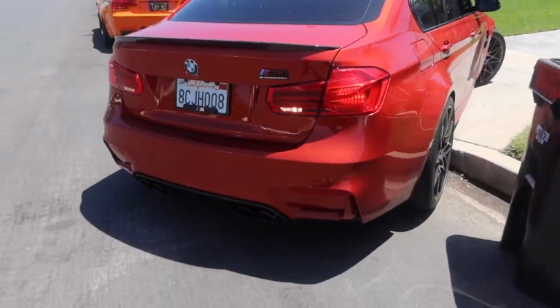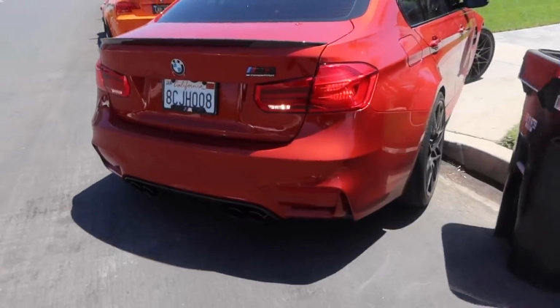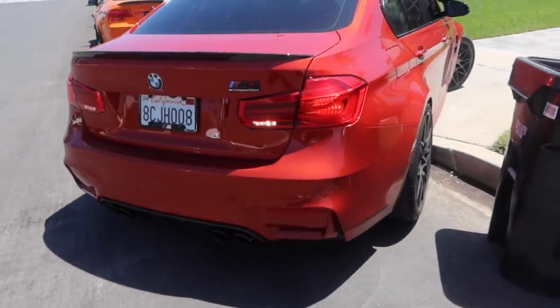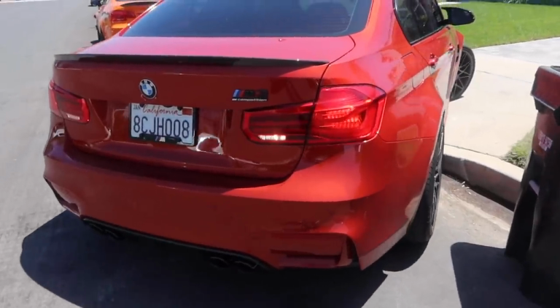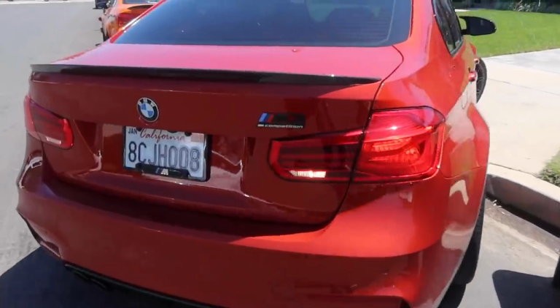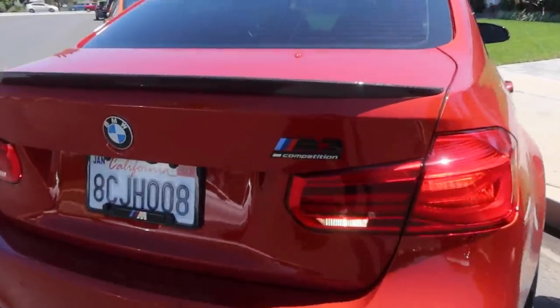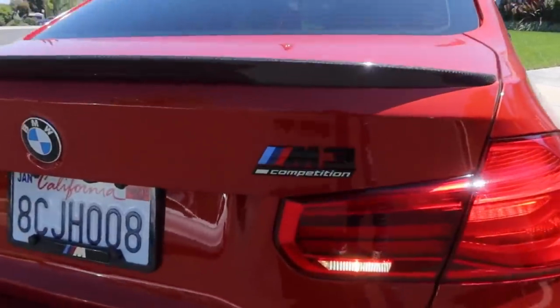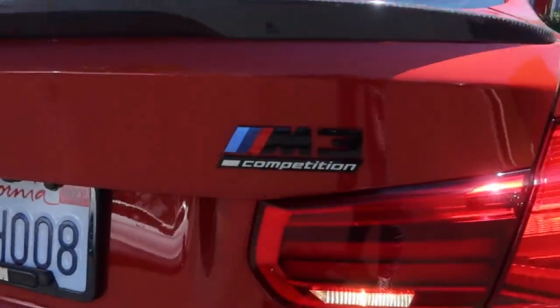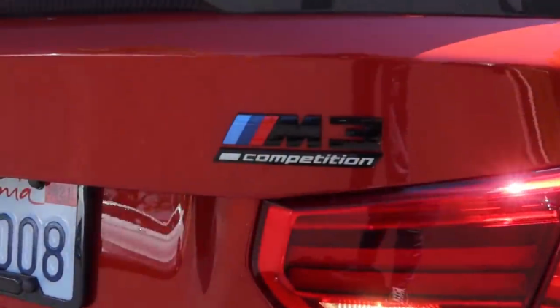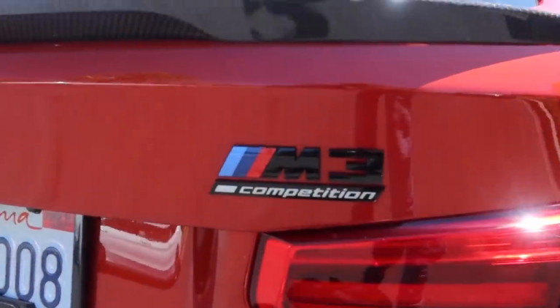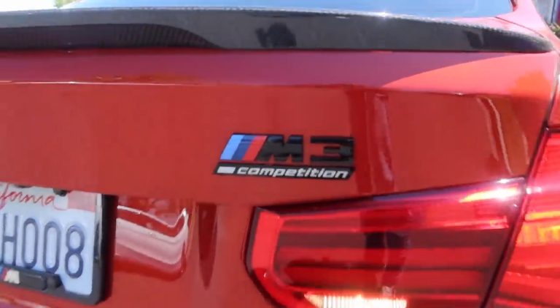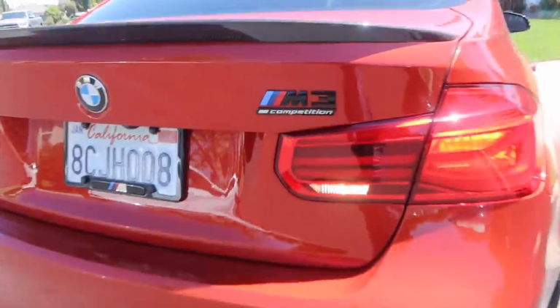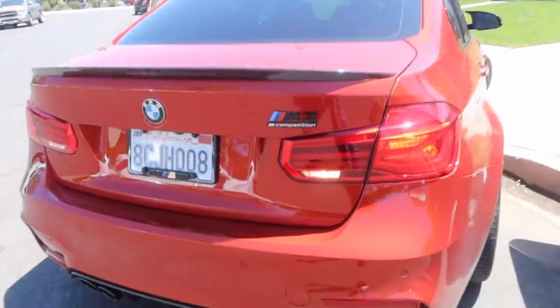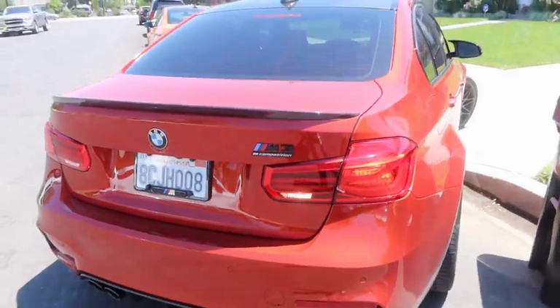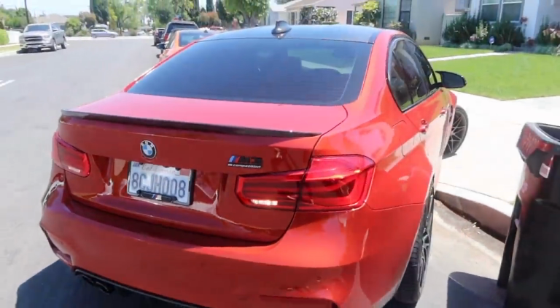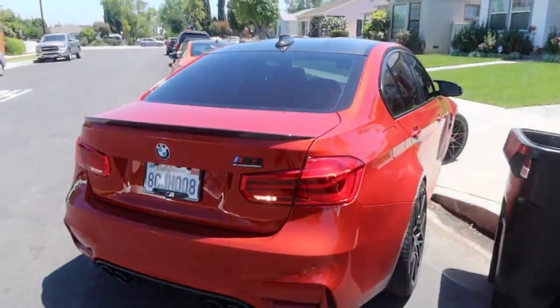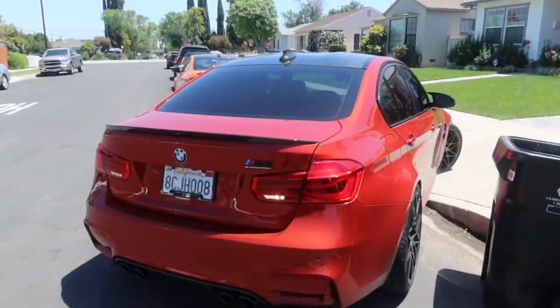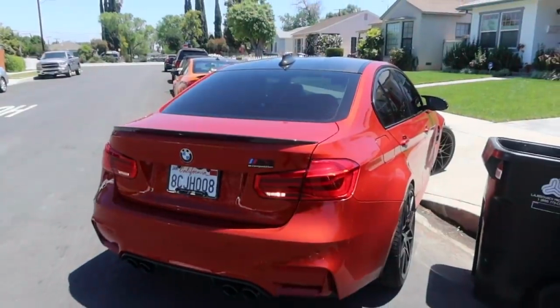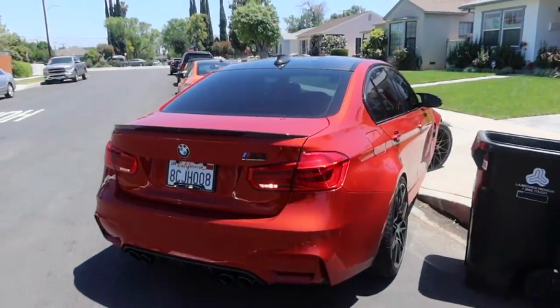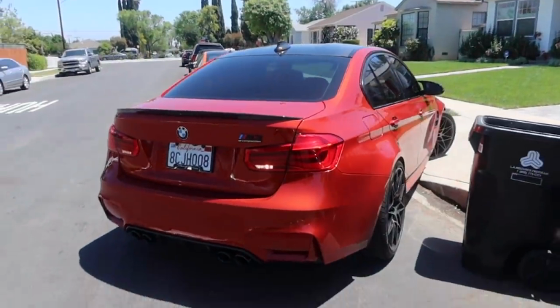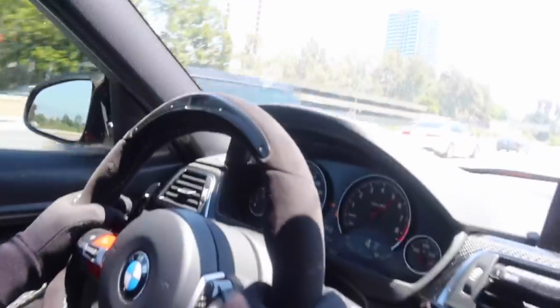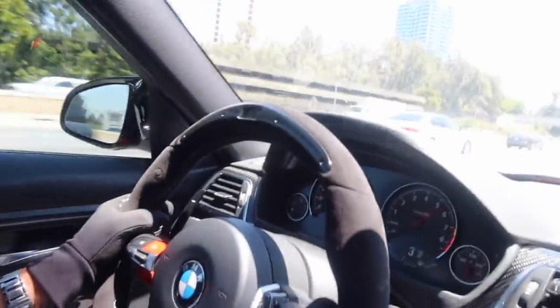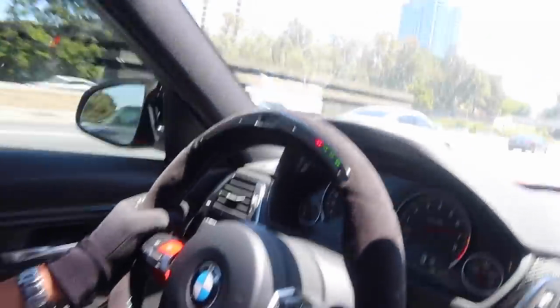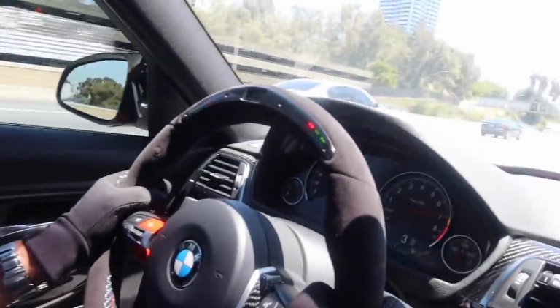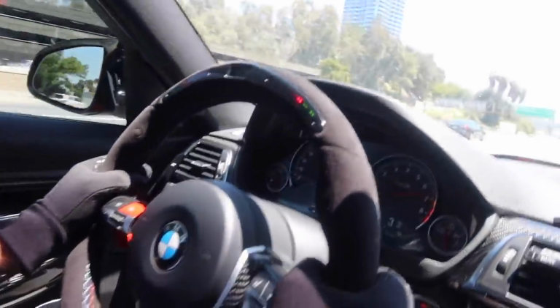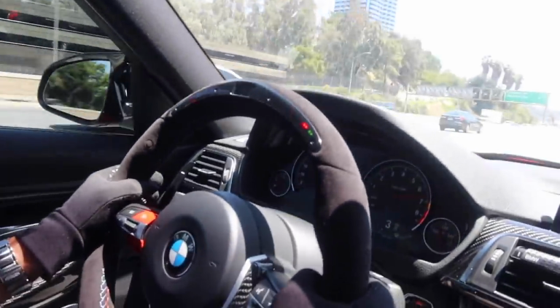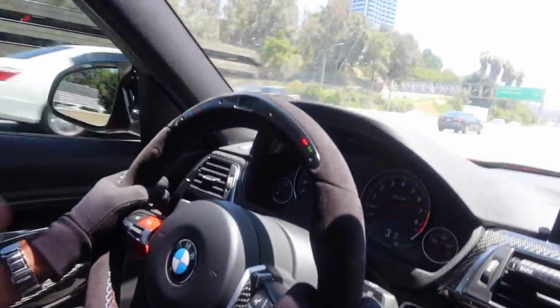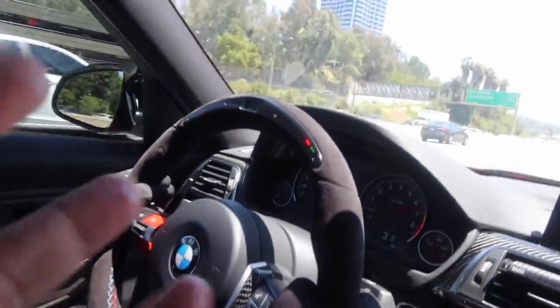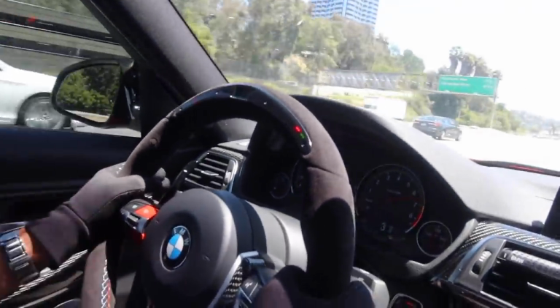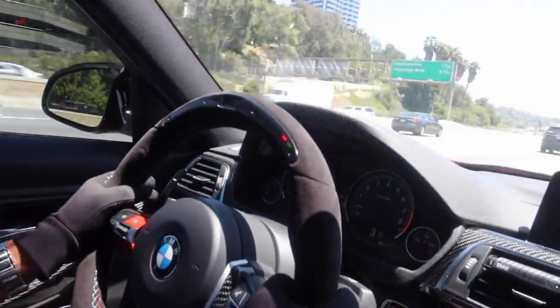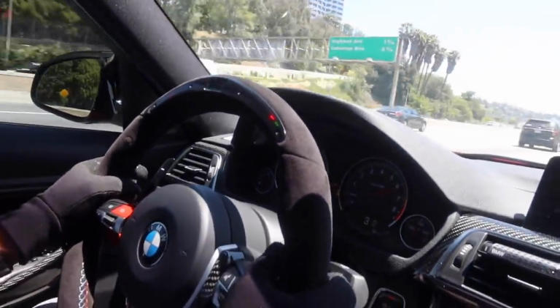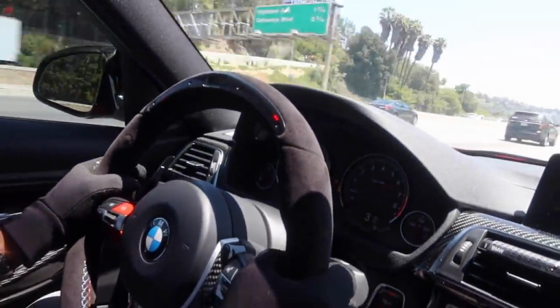He also added the M3 competition badge — I wanted this badge for my F80, guys. Damn. I miss the steering wheel so much.